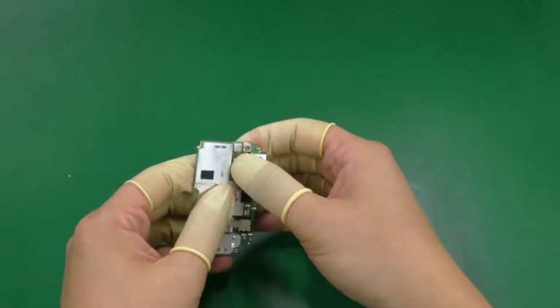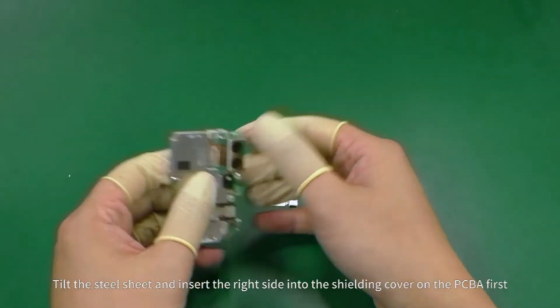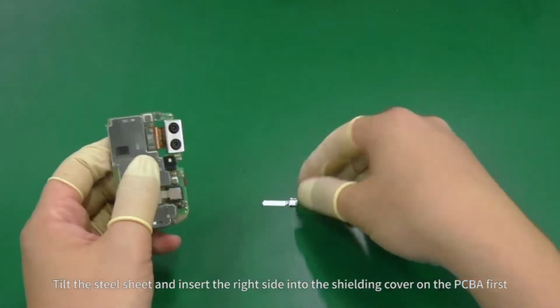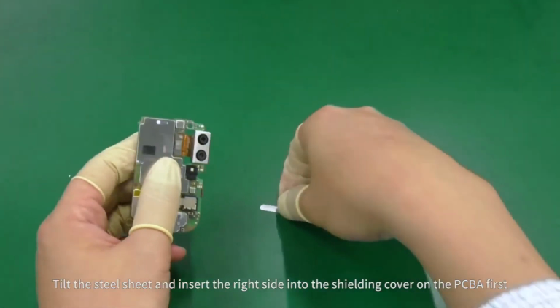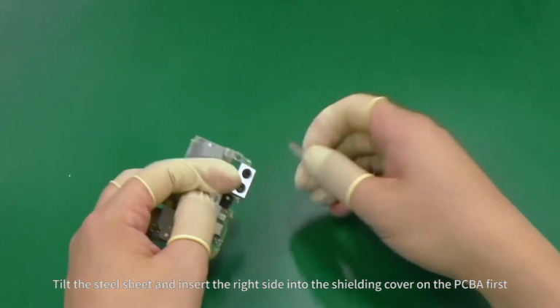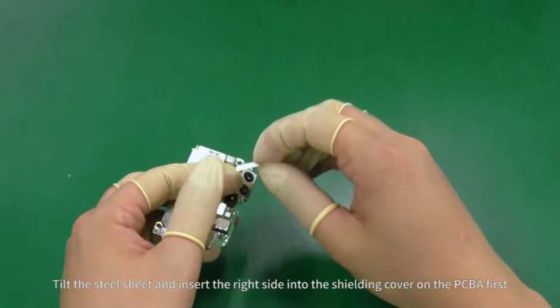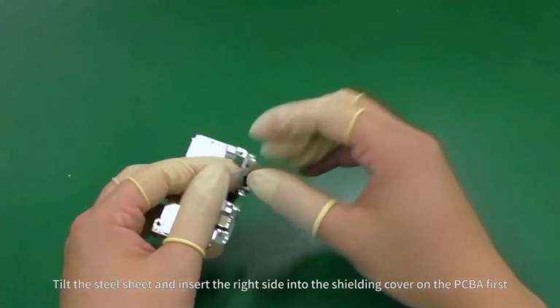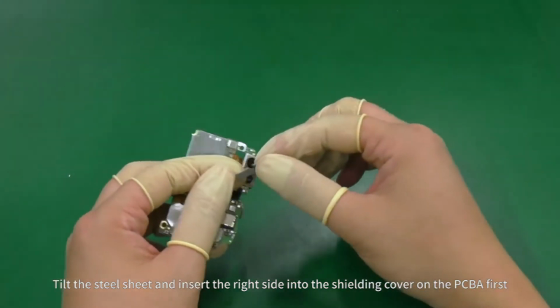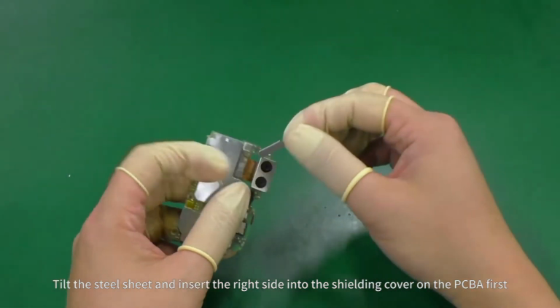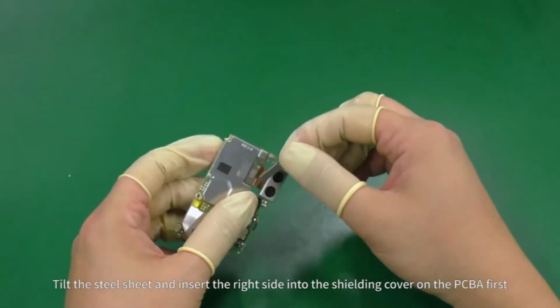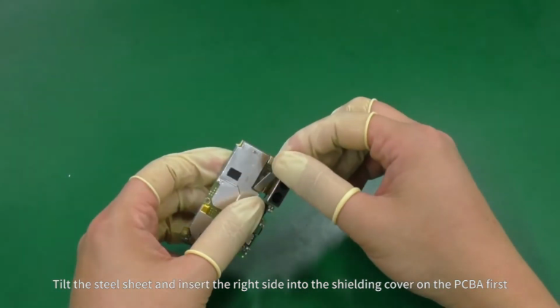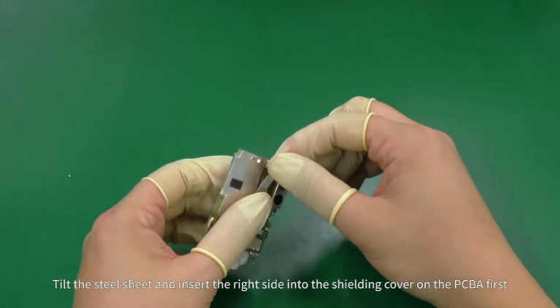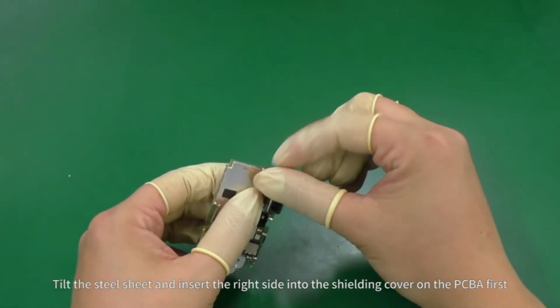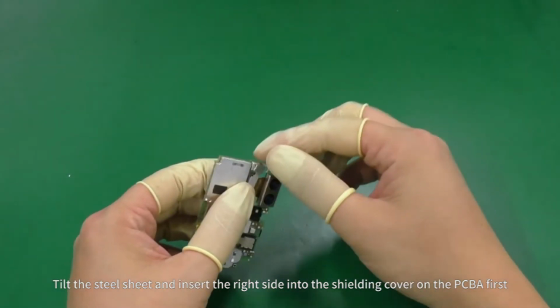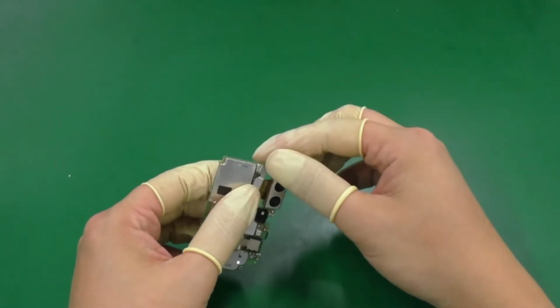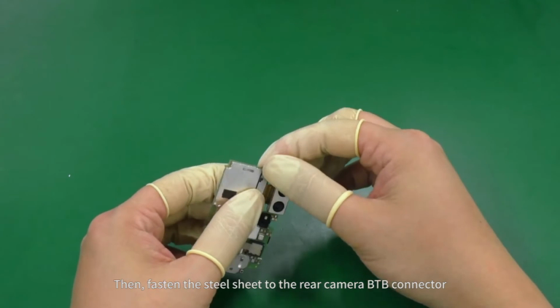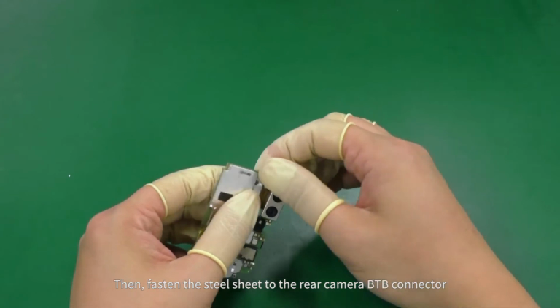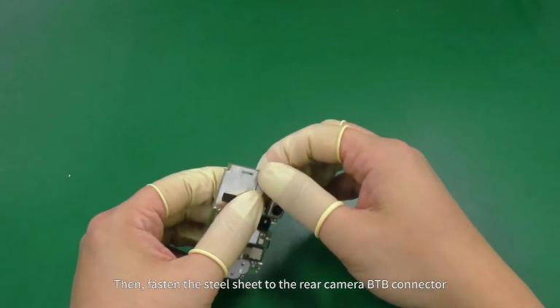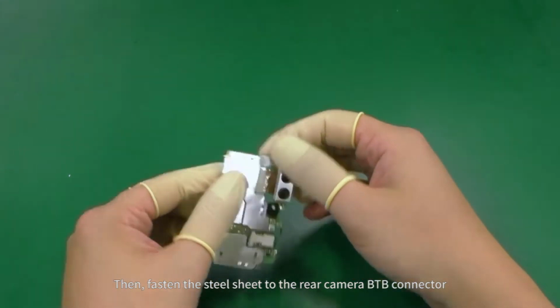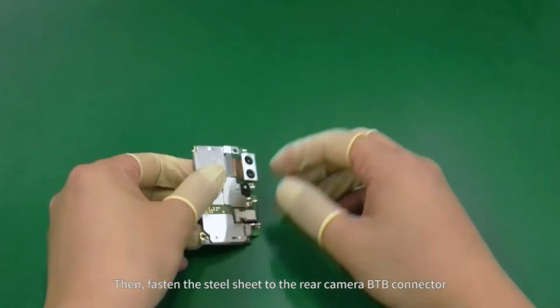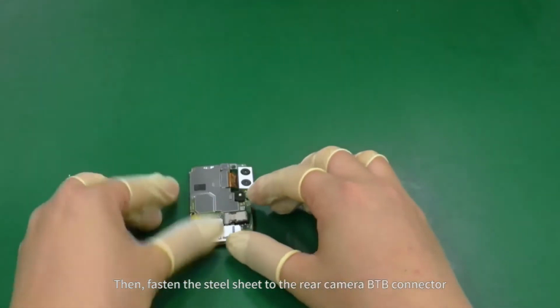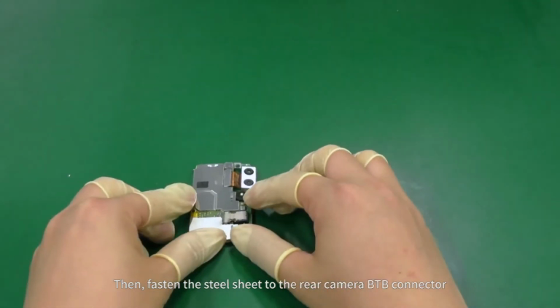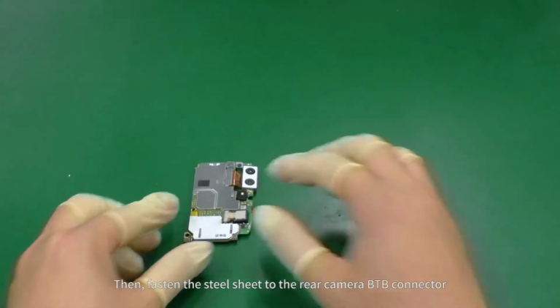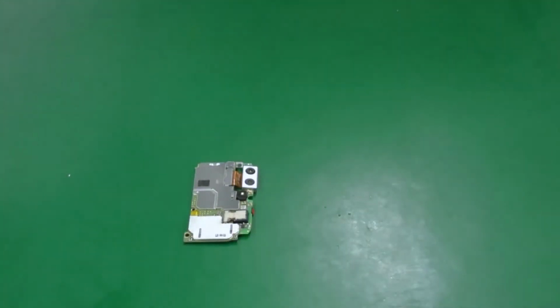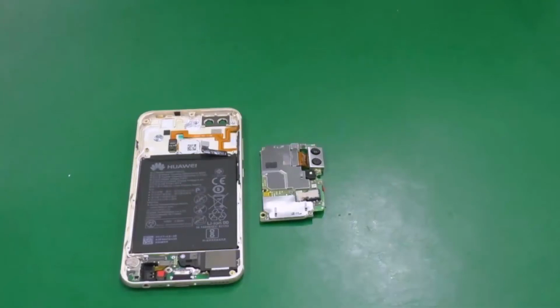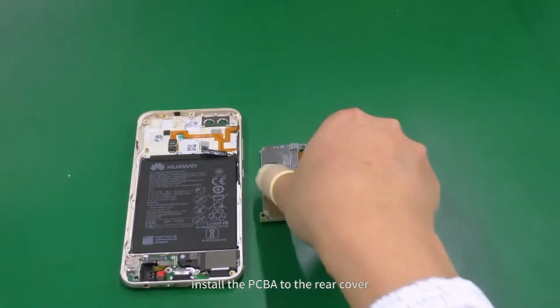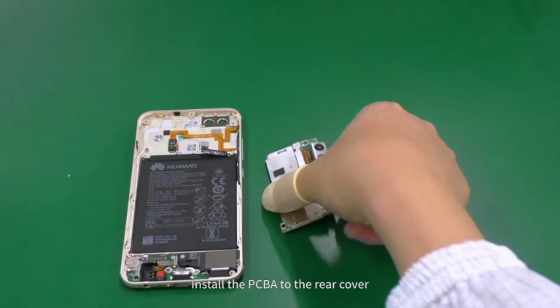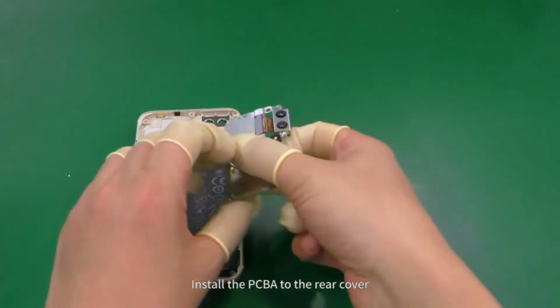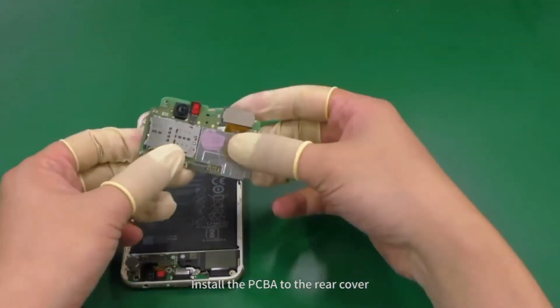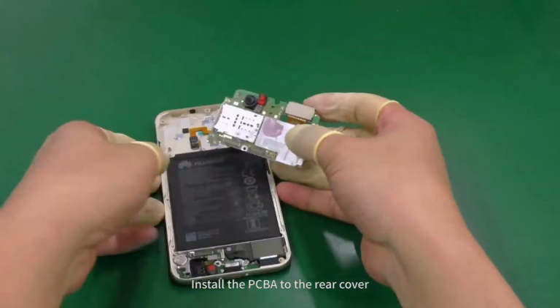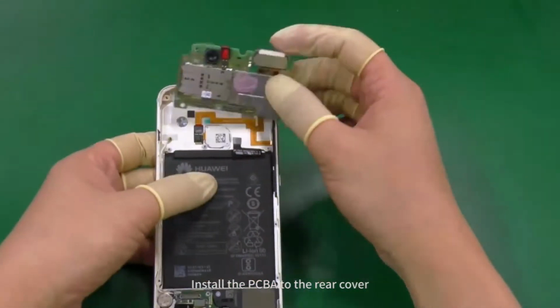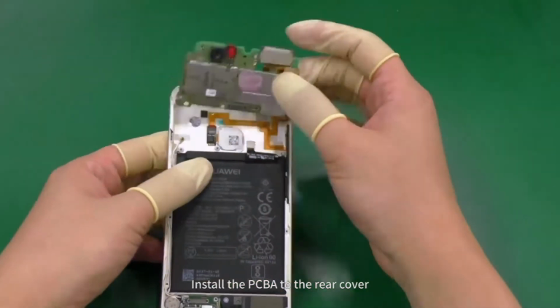Tilt the steel sheet and insert the right side into the shielding cover on the PCB A first. Then fasten the steel sheet to the rear camera B2B connector. Install the PCB B2B connector.